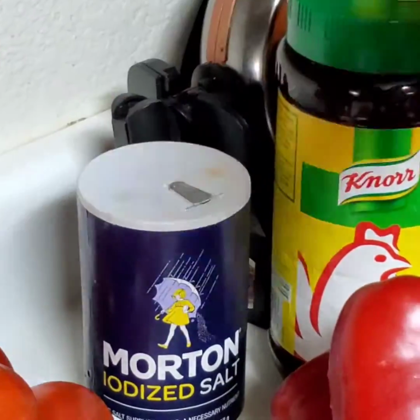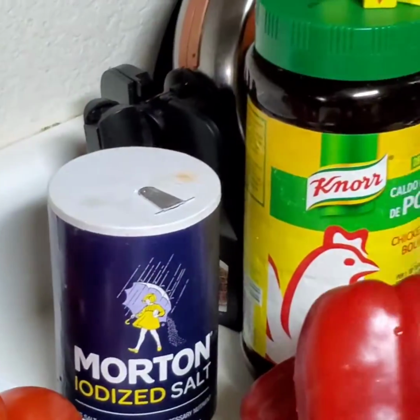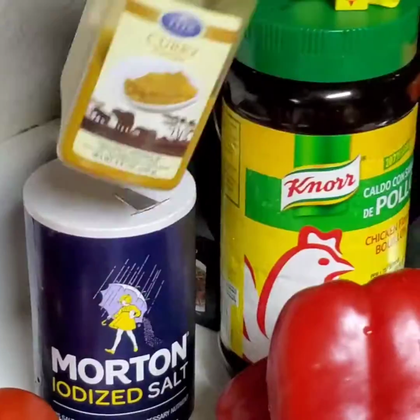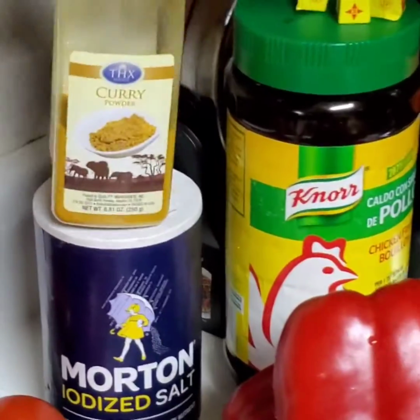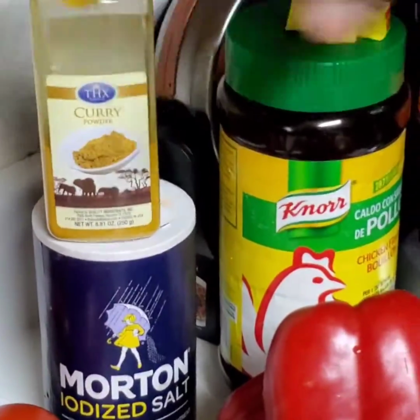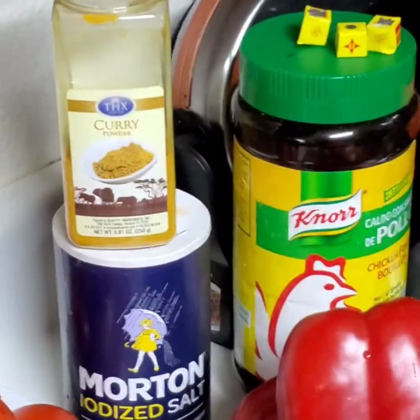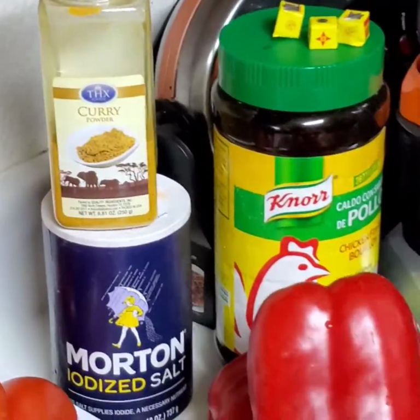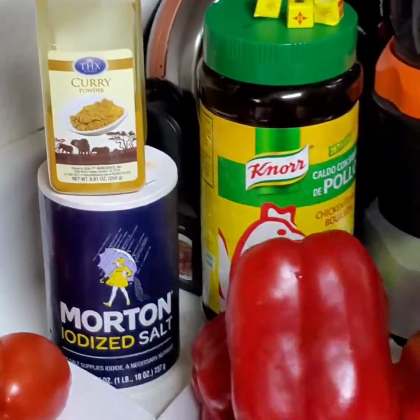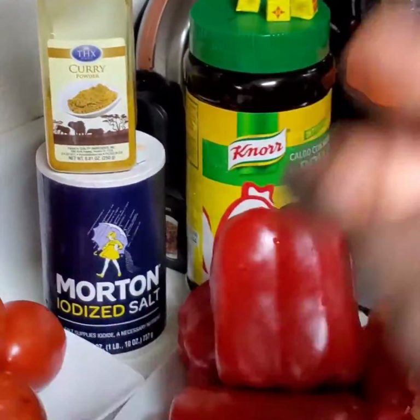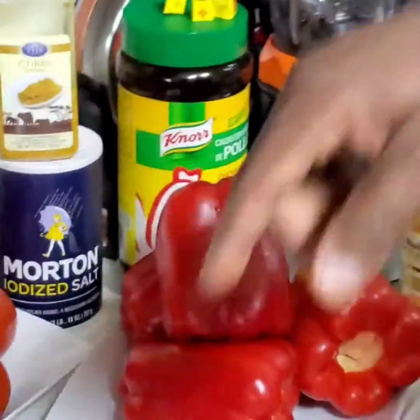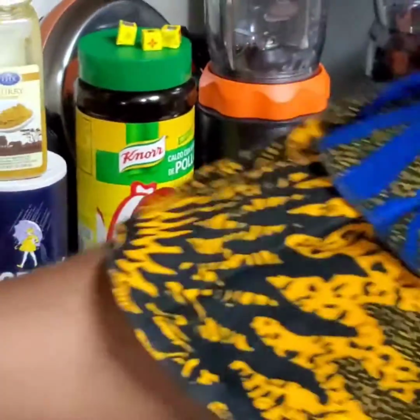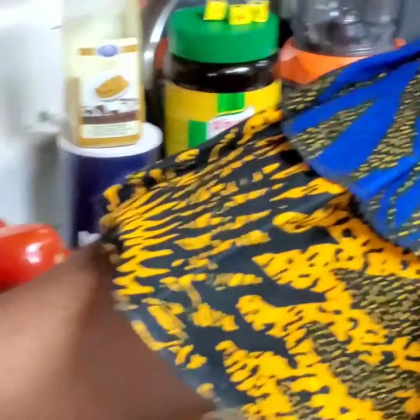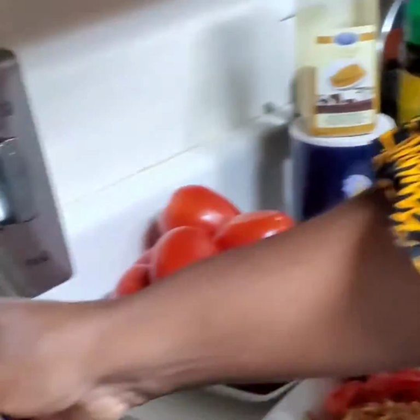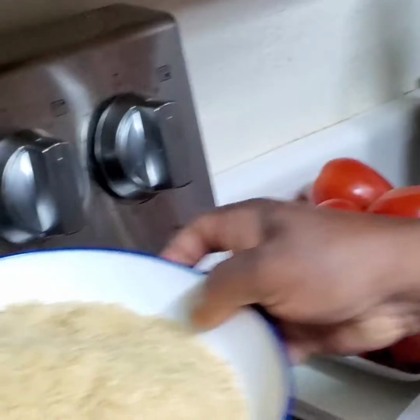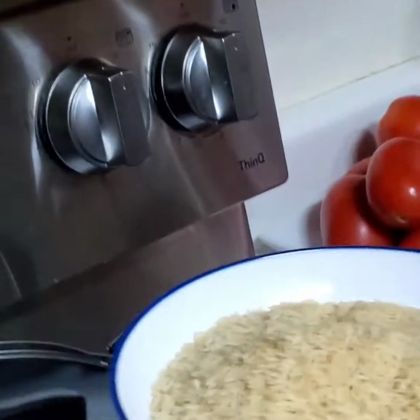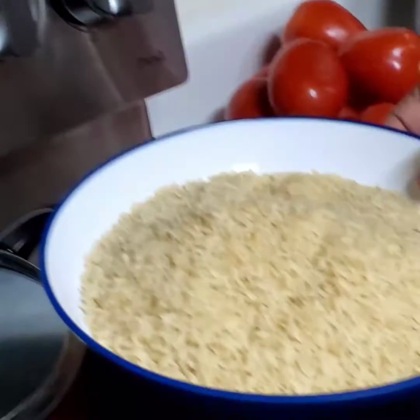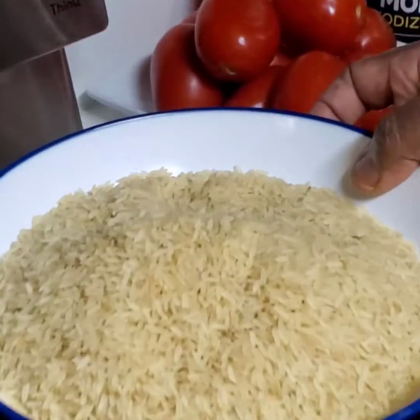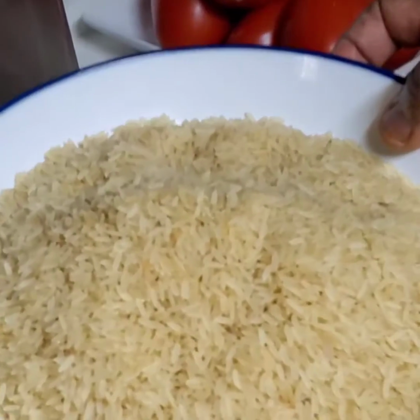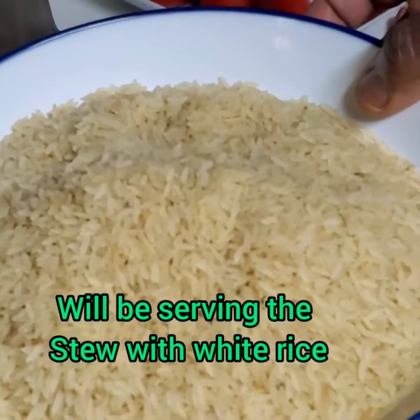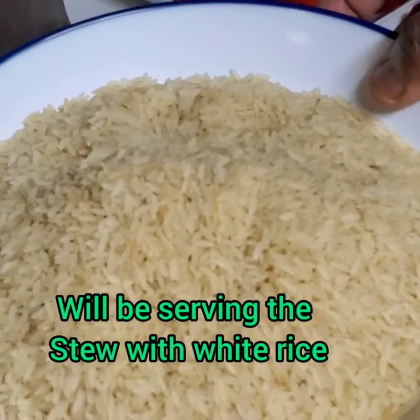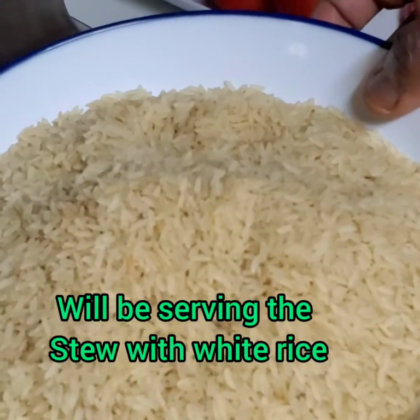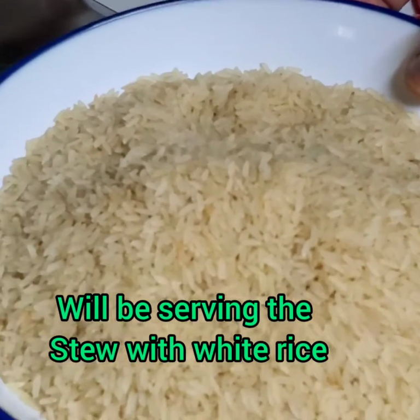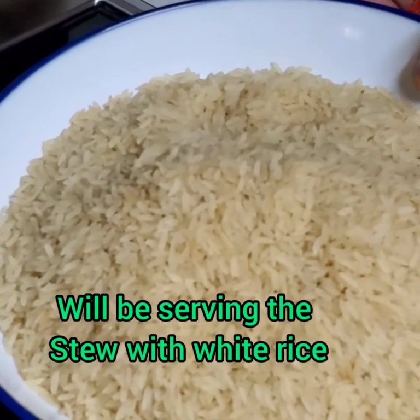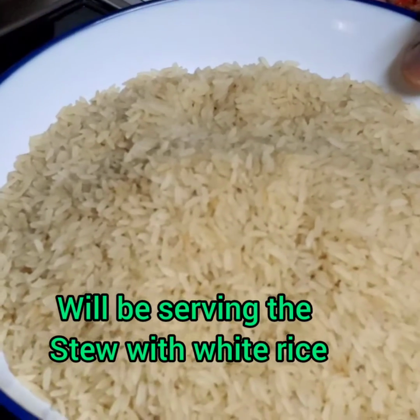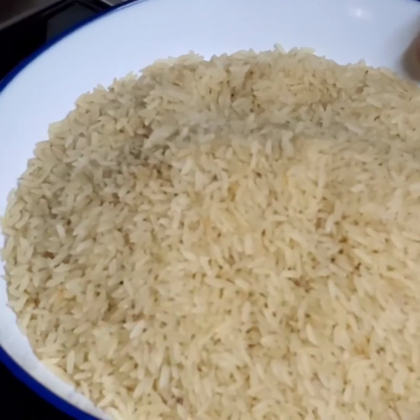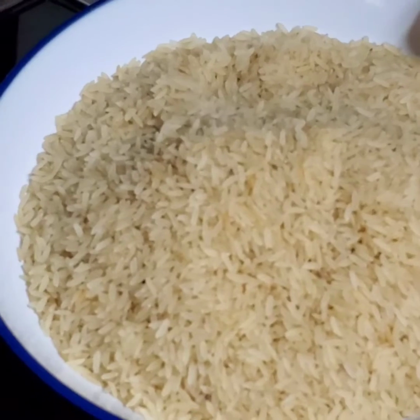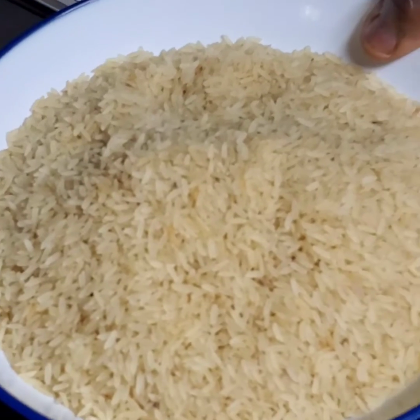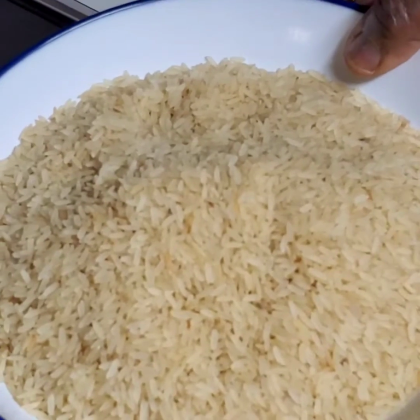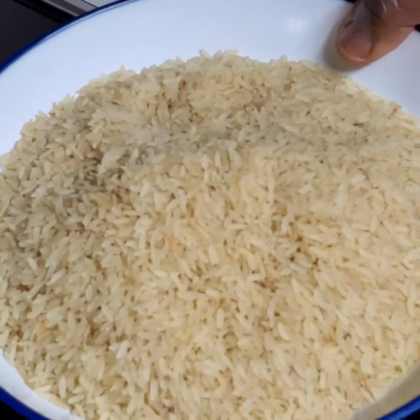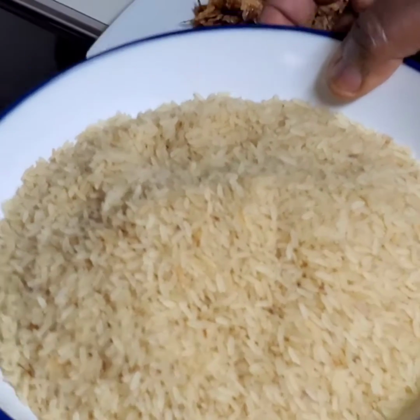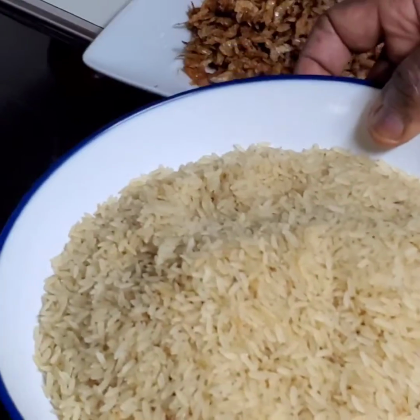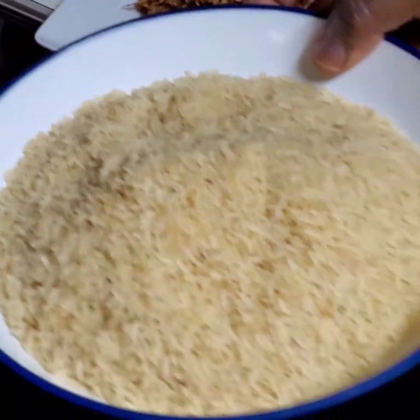We are going to be using oil to cook. And again, I'm gonna be using rice for this stew. You can use yam or plantain, but for me I'm going to be using rice, okay? All right, let's go, guys.